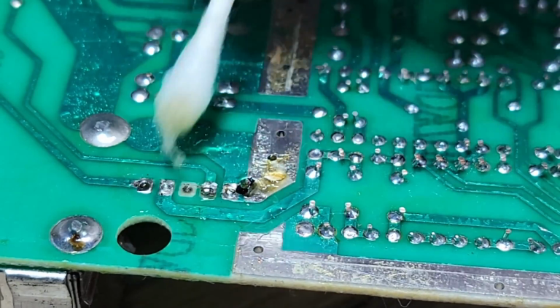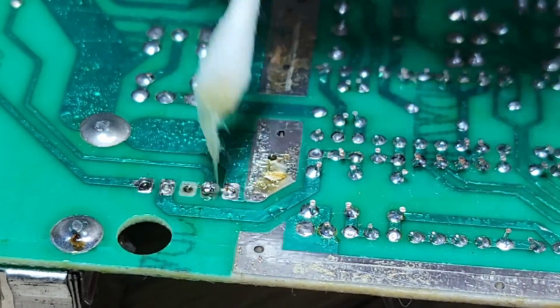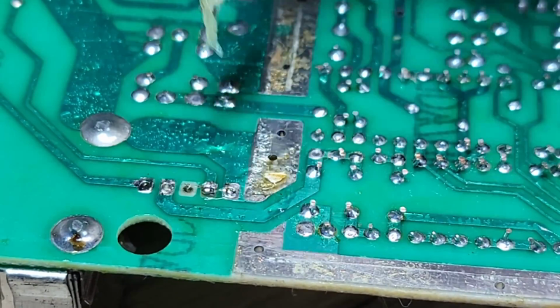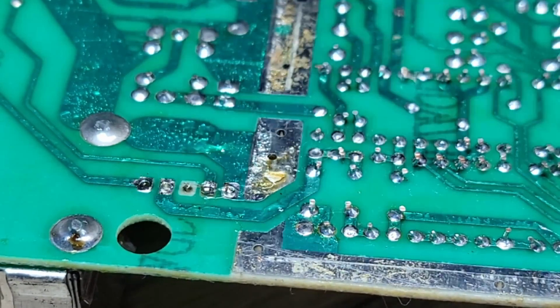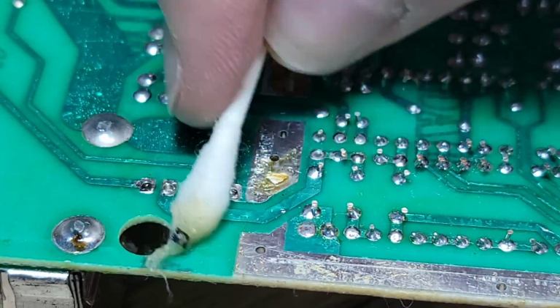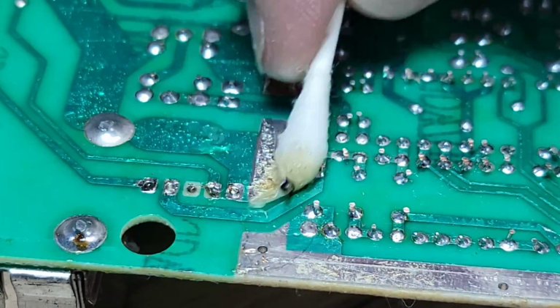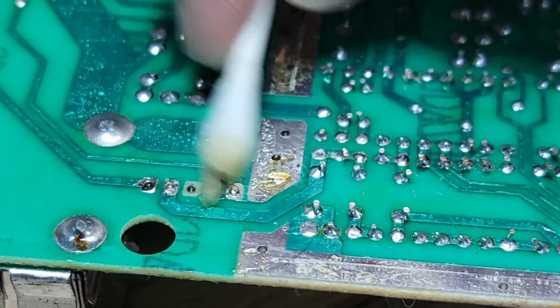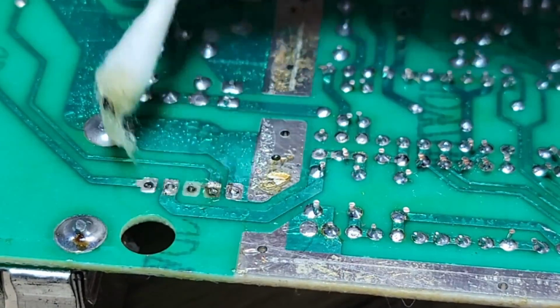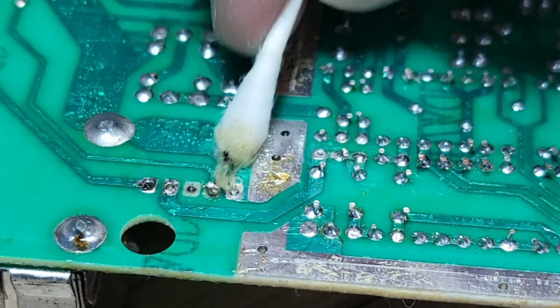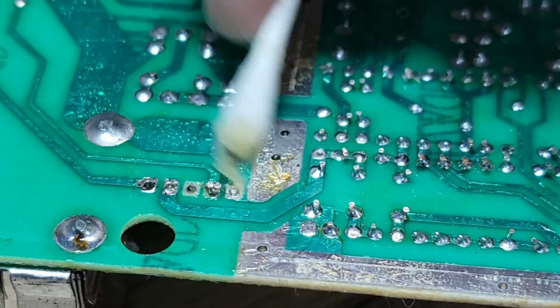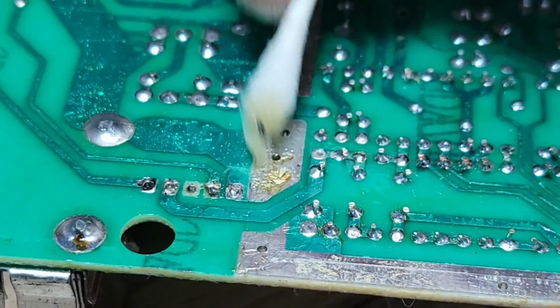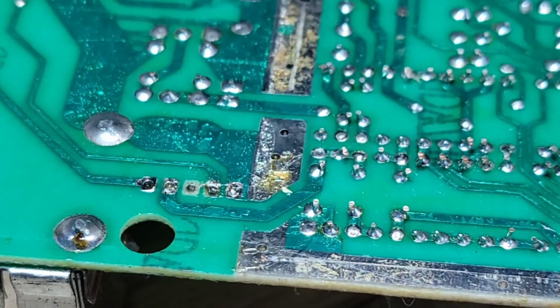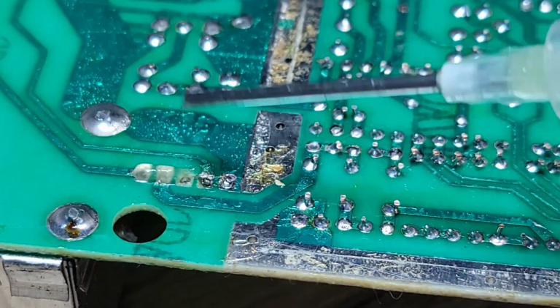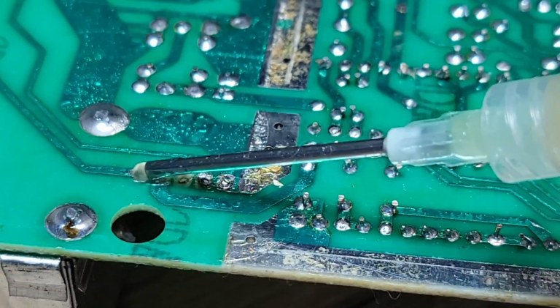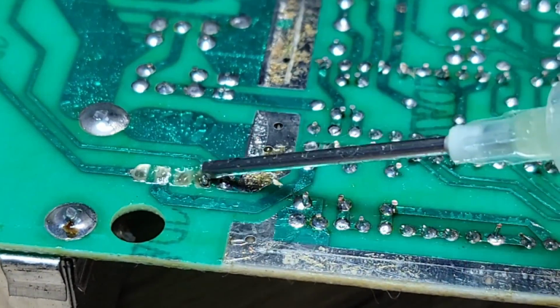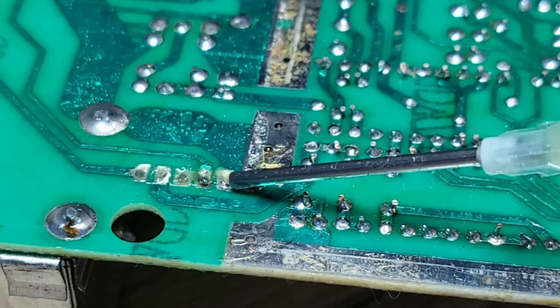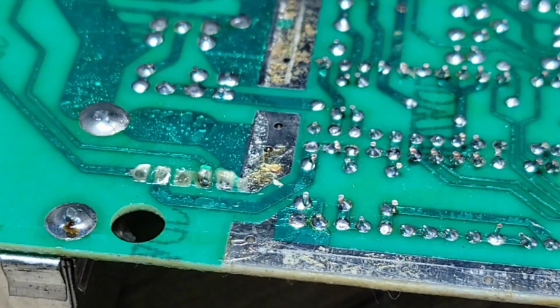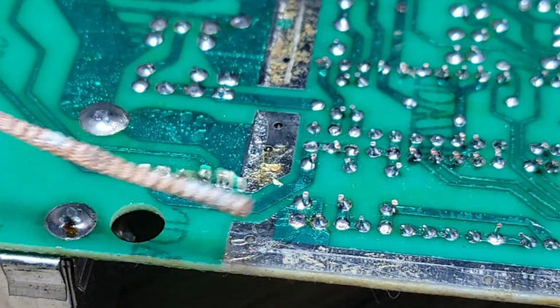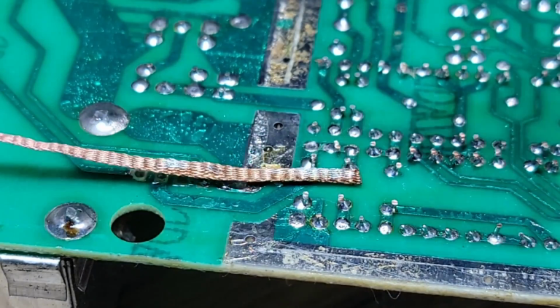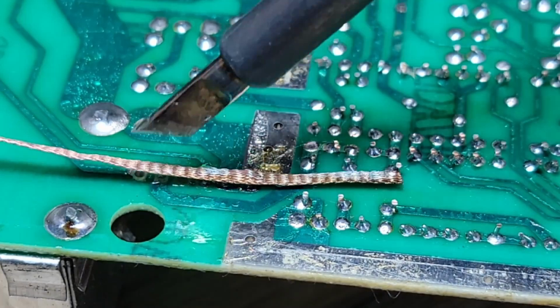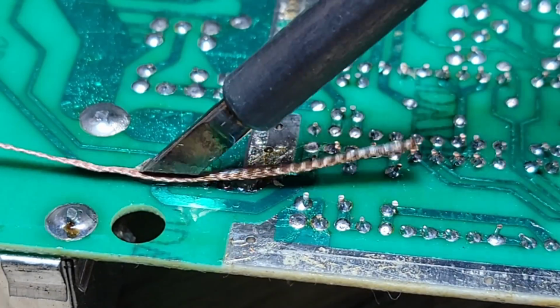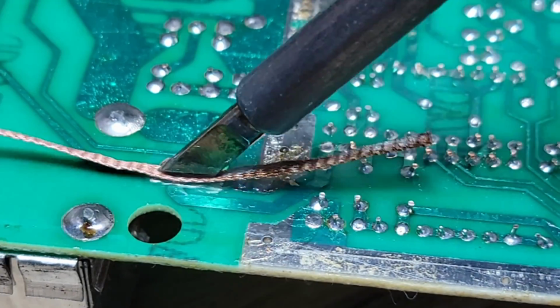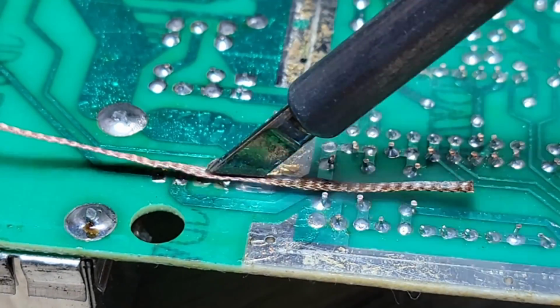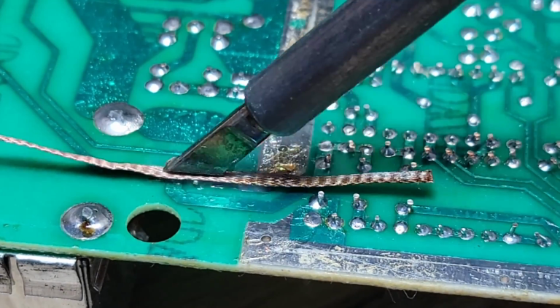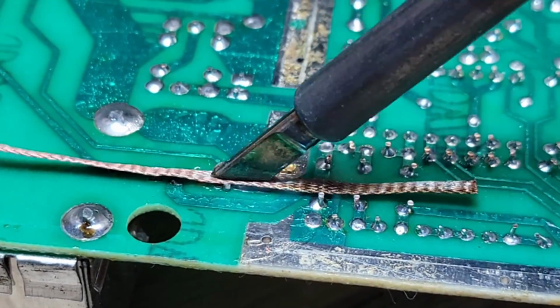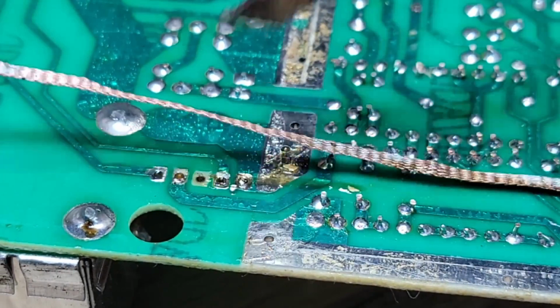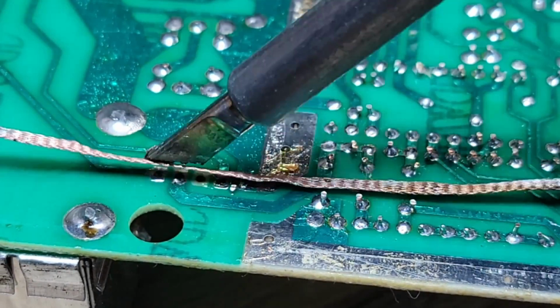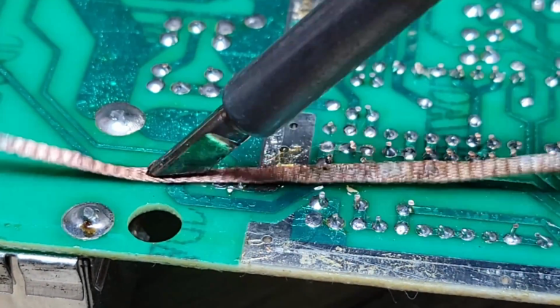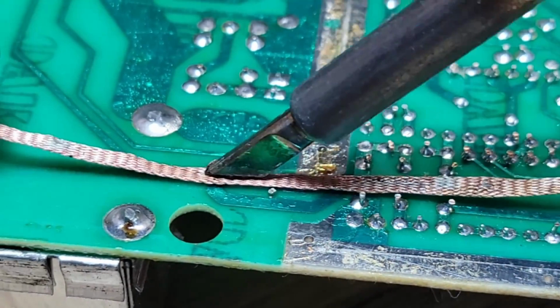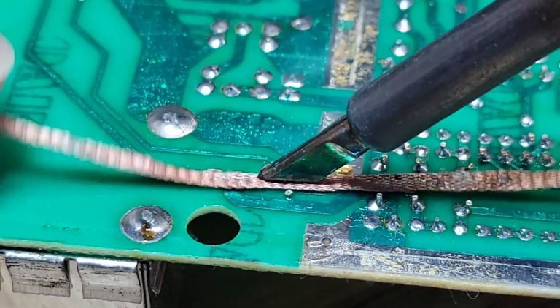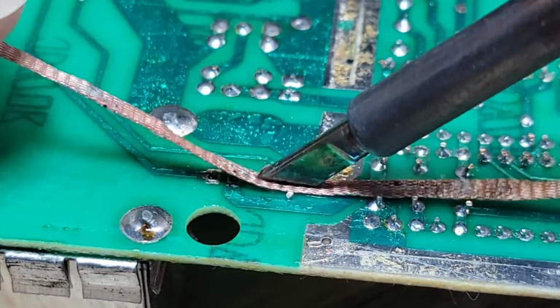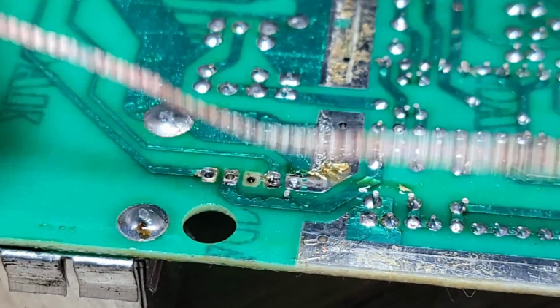When looking at the pins from the top of the board, starting from left to right, we will be using numbers 1, 3, and 4, so it's a good idea to start with 2 and 5 in case a pad is accidentally removed.